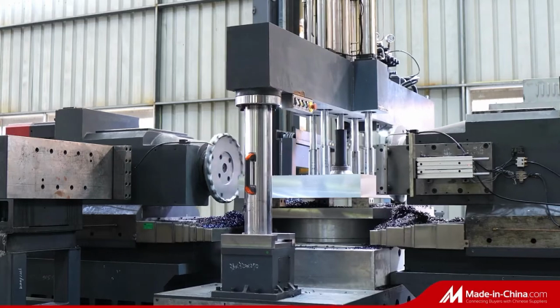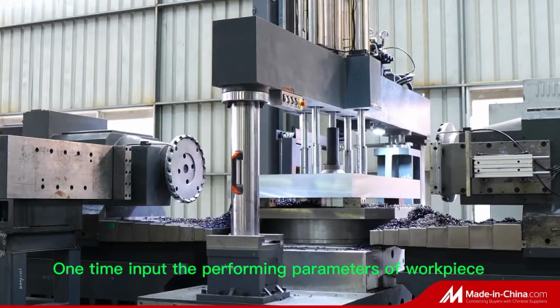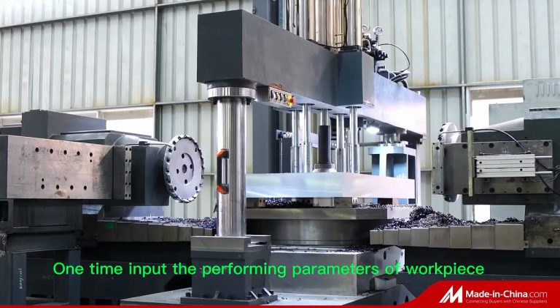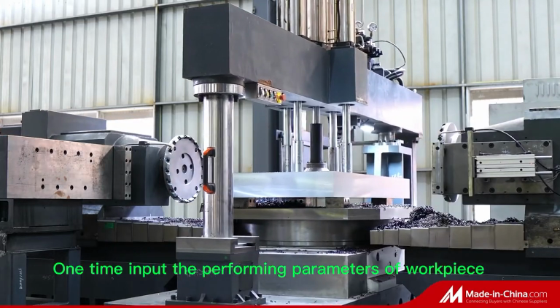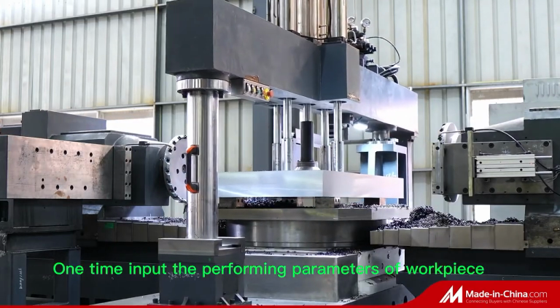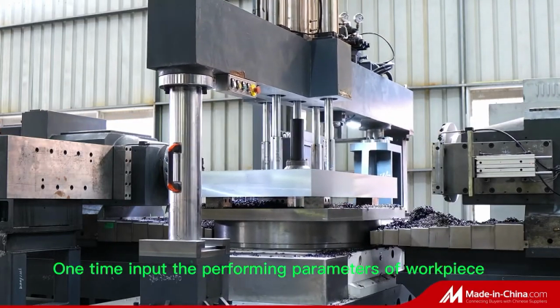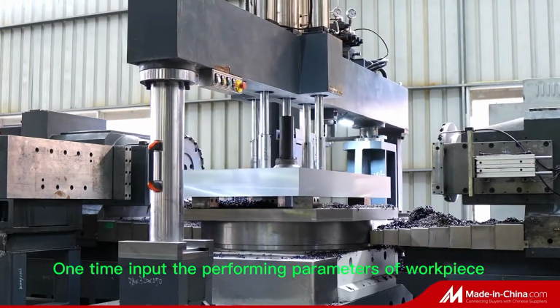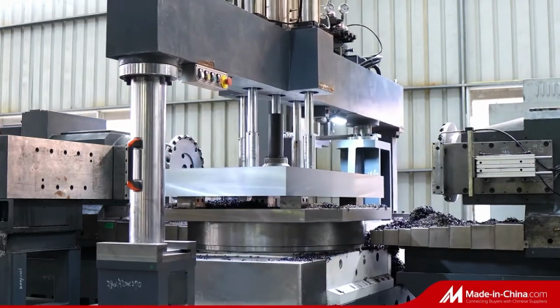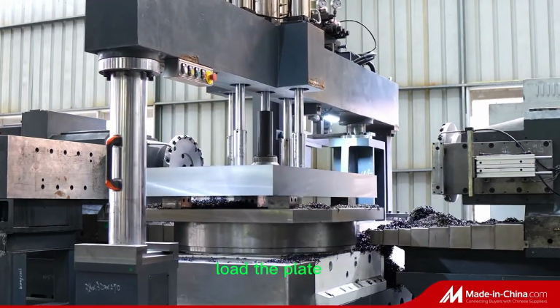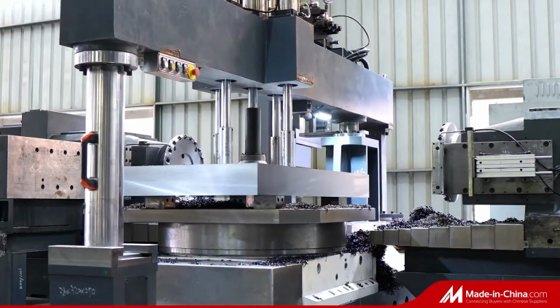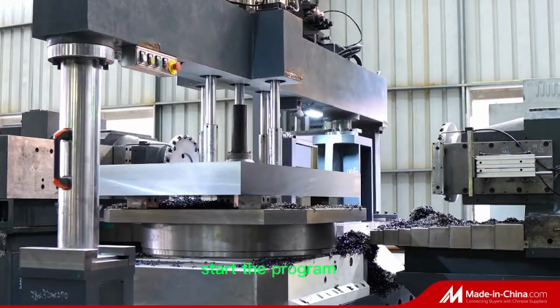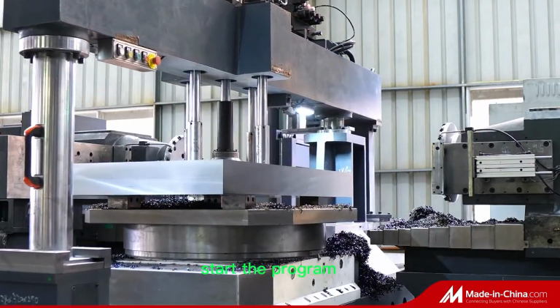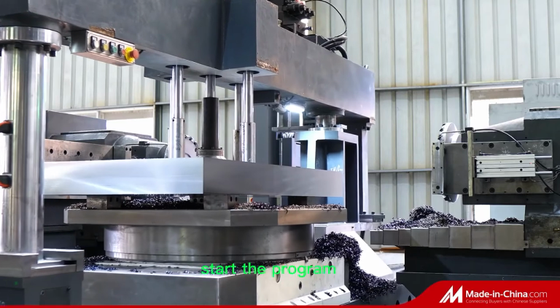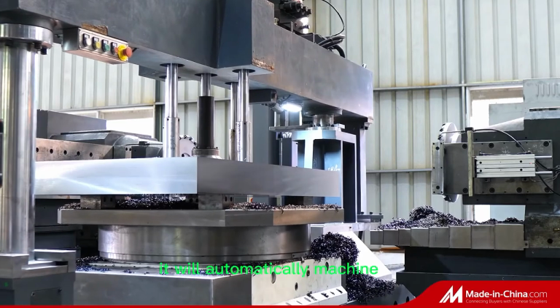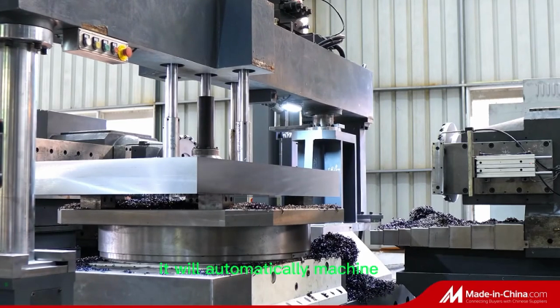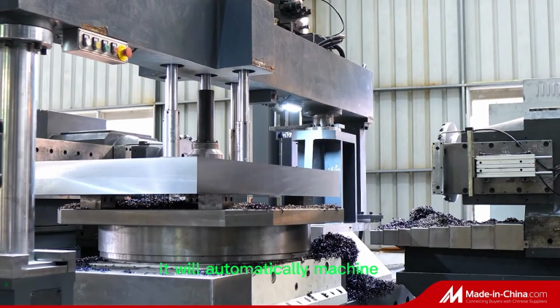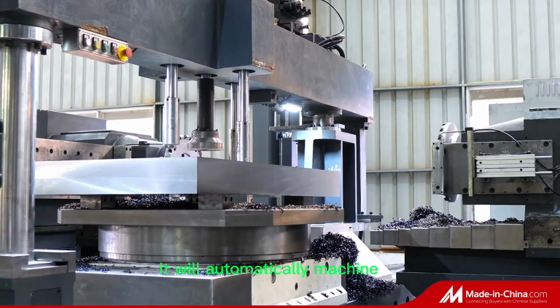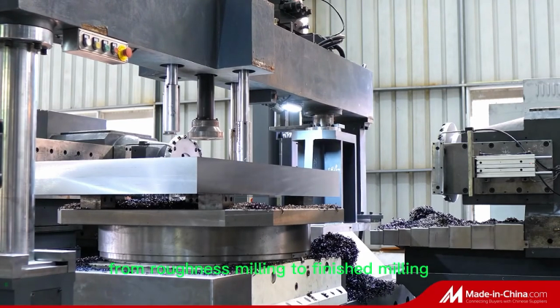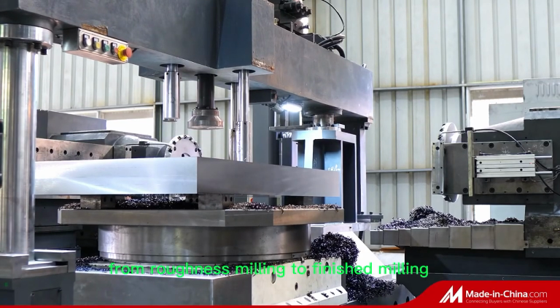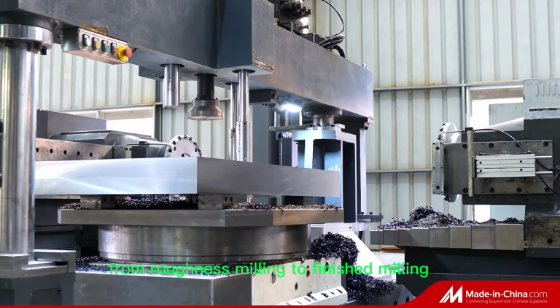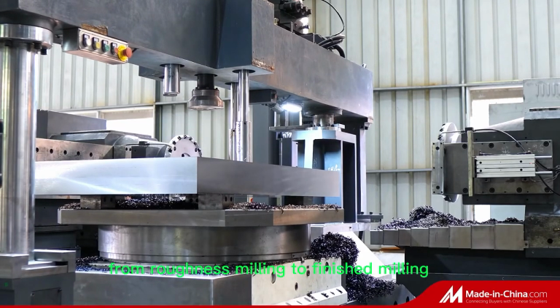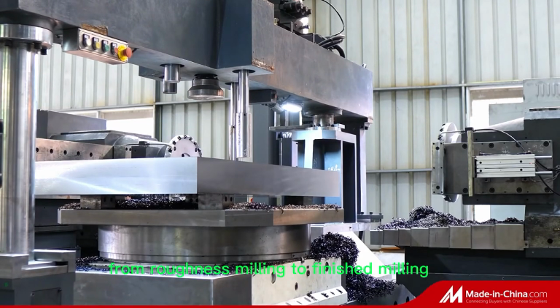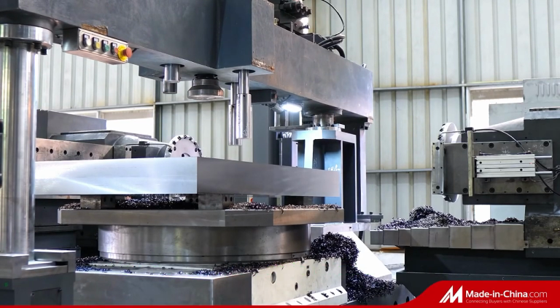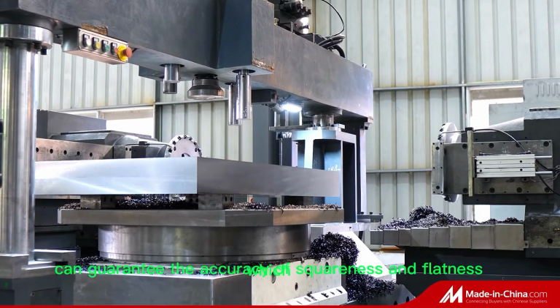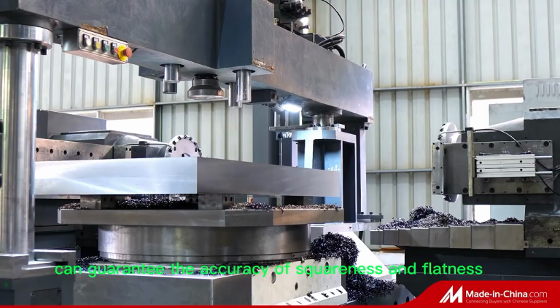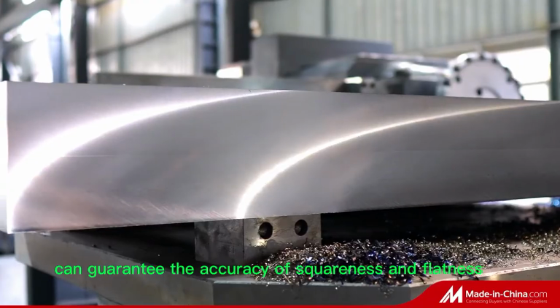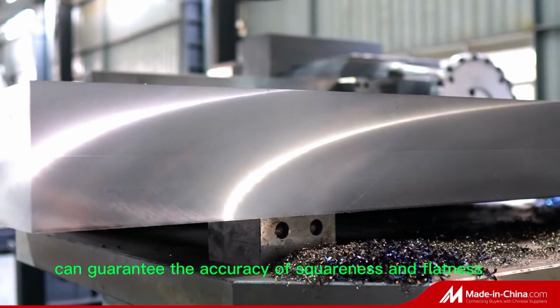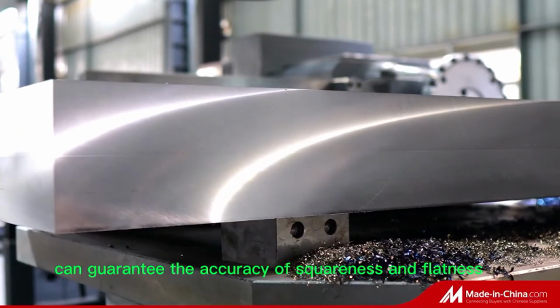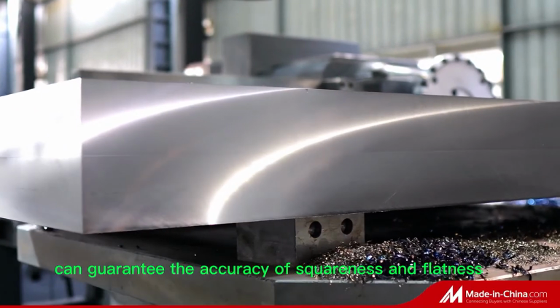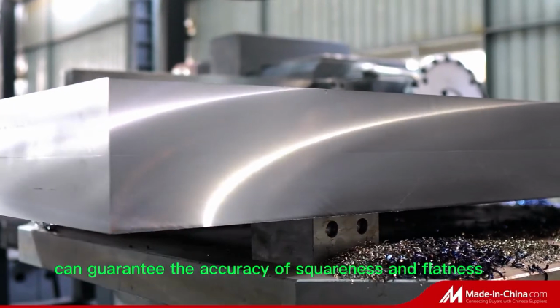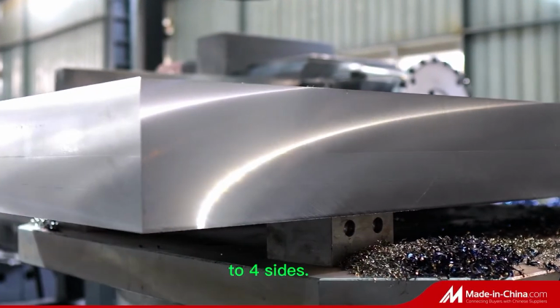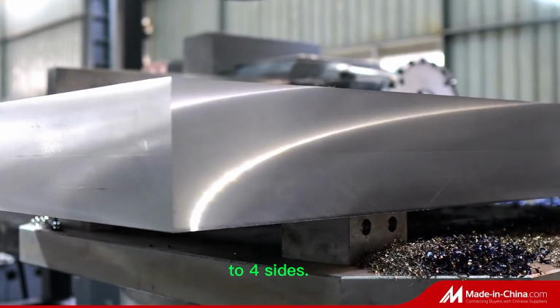One-time input the performing parameters of workpiece. Load the plate. Start the program. It will automatically machine from roughness milling to finished milling, which can guarantee the accuracy of squareness and flatness to four sides.